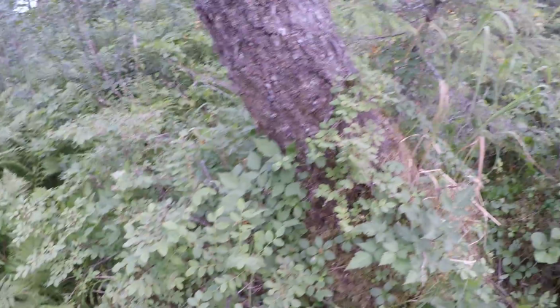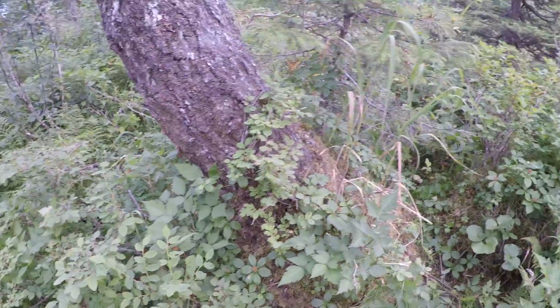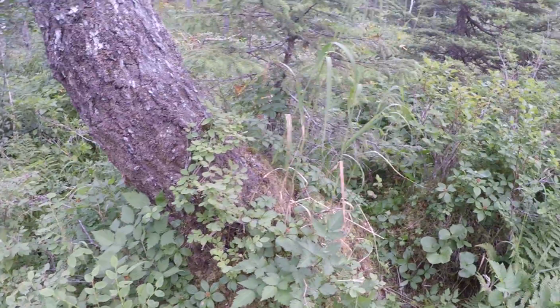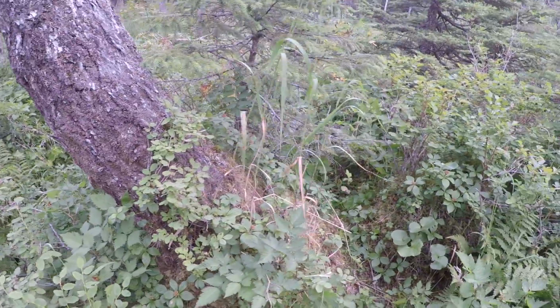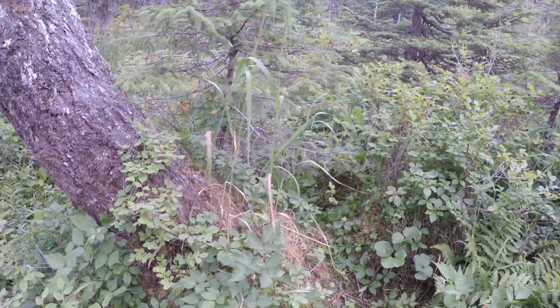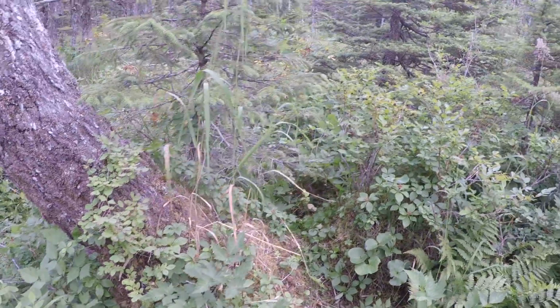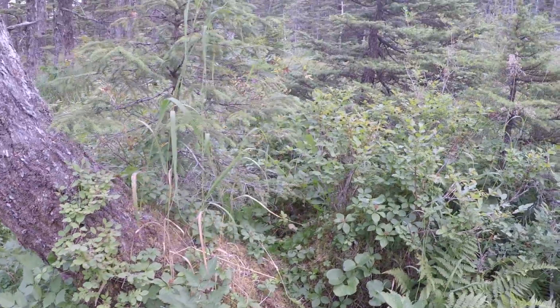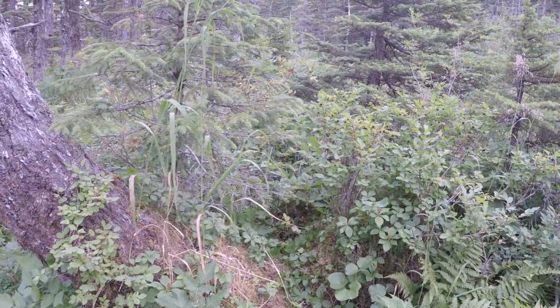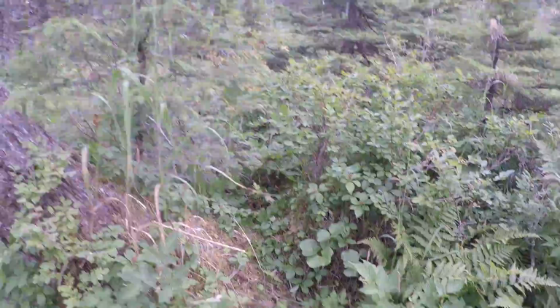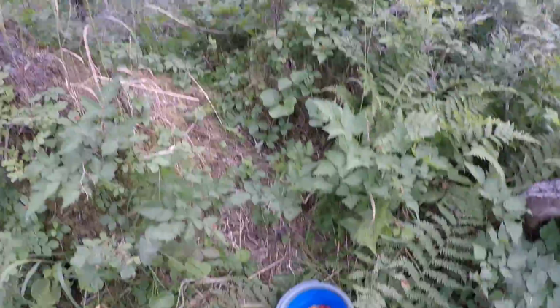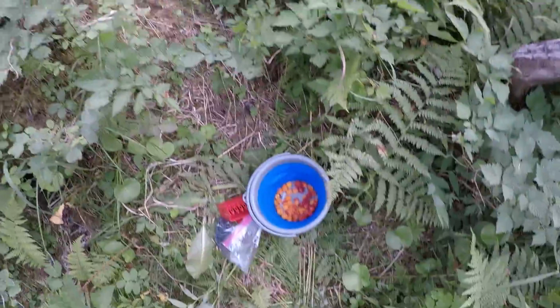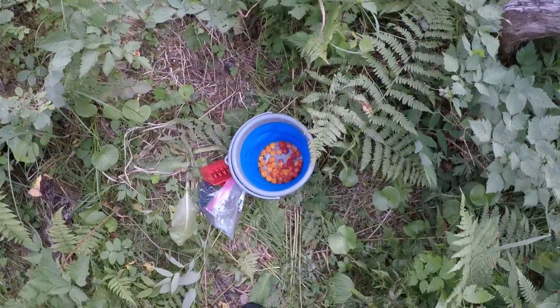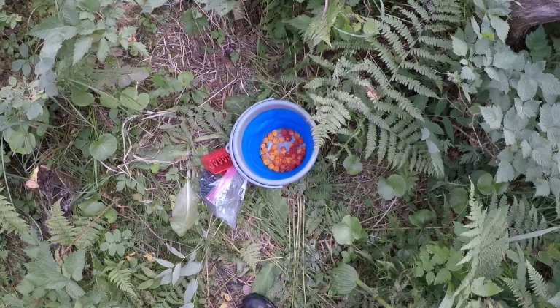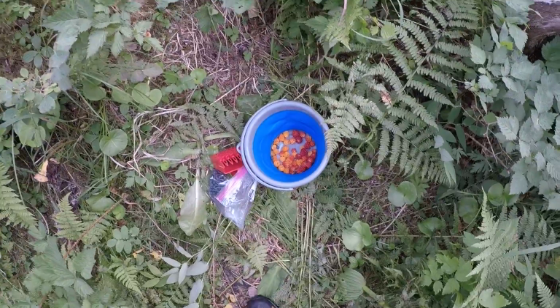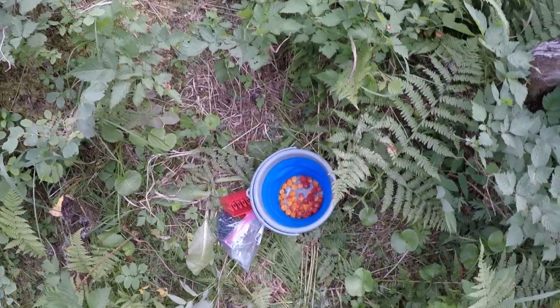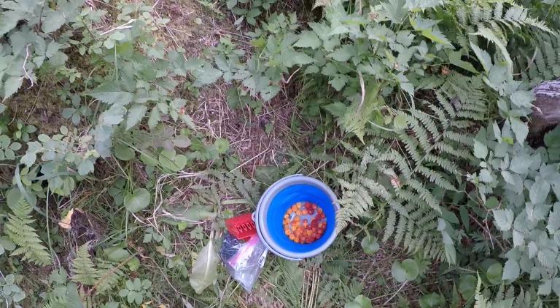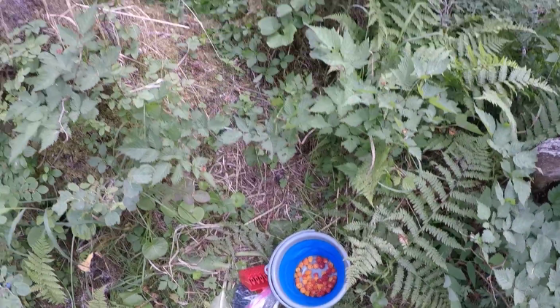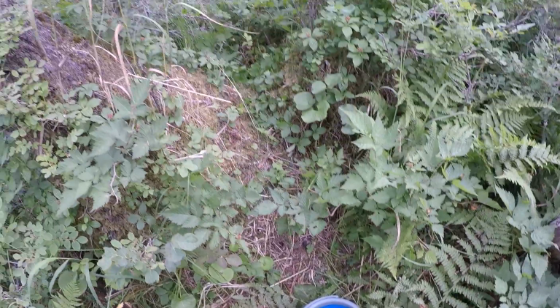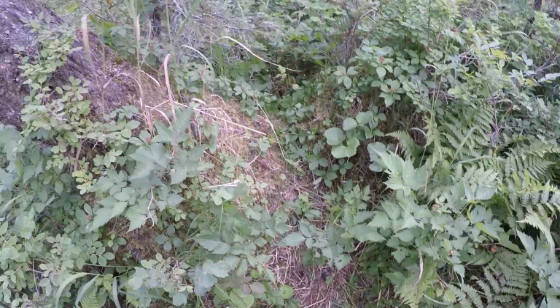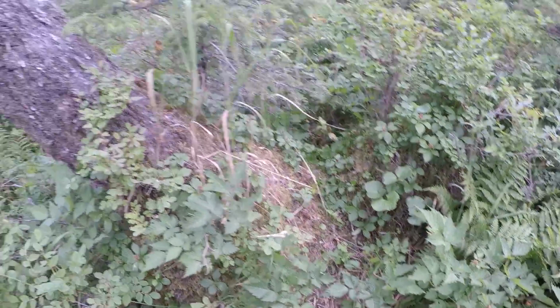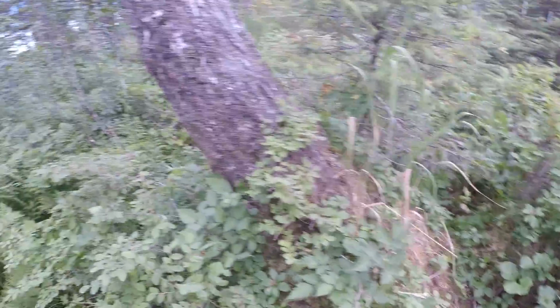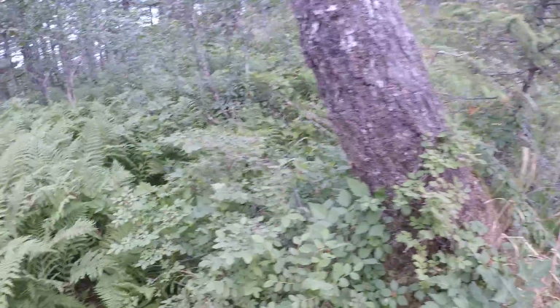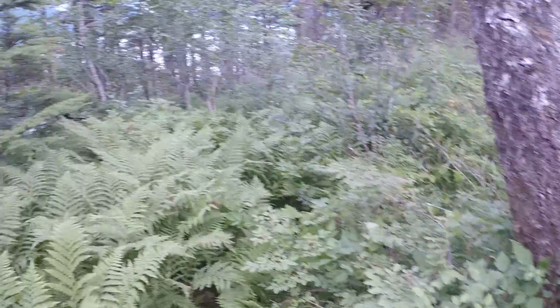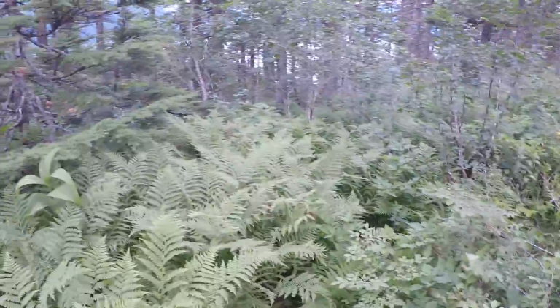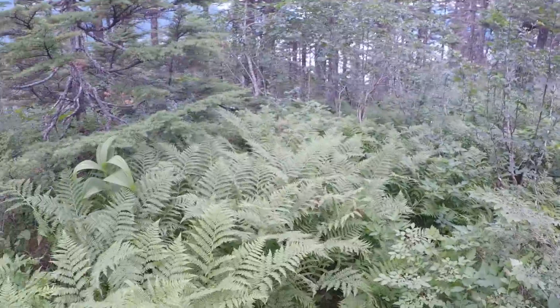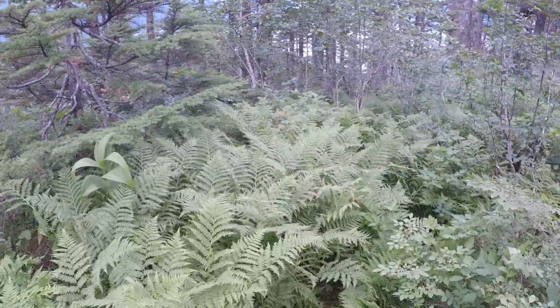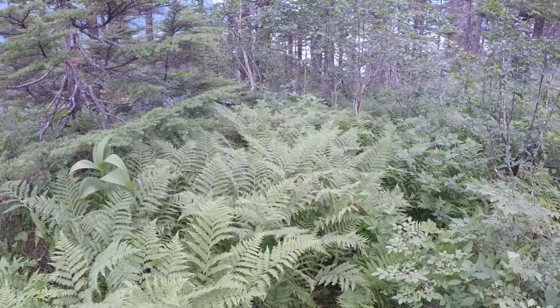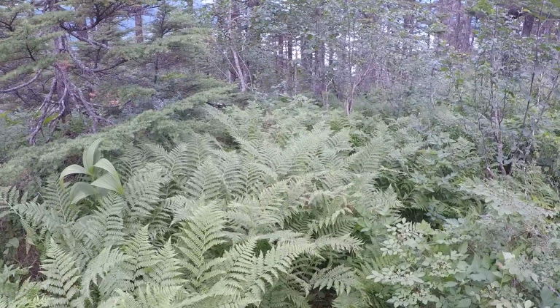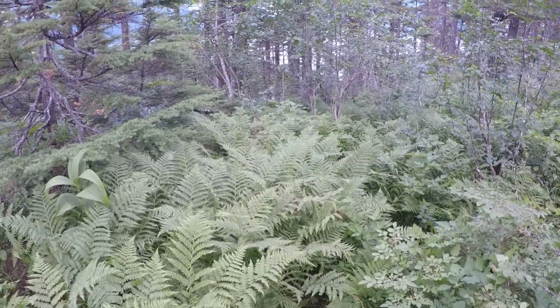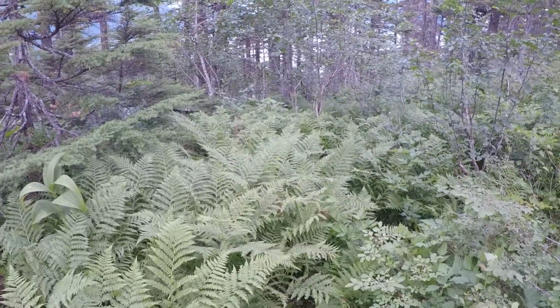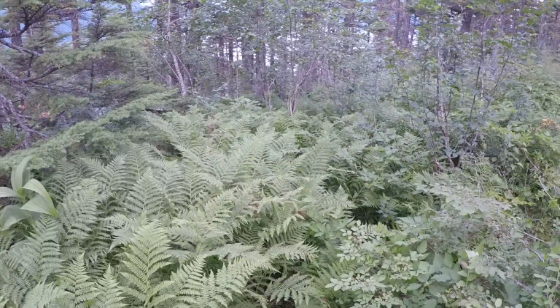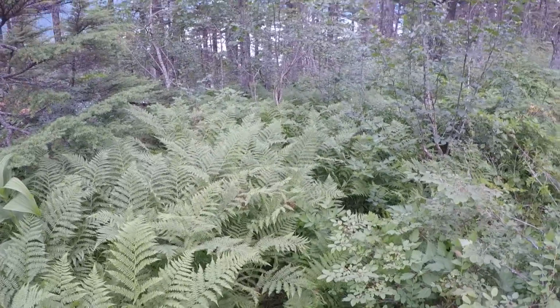I'm going to do a little video up here where I'm, of course, berry picking again - my favorite thing. But I'm going to show you why it's so easy to fall in this stuff.